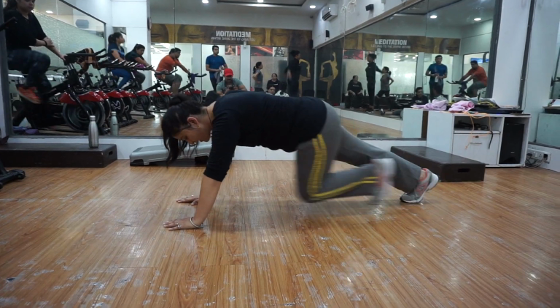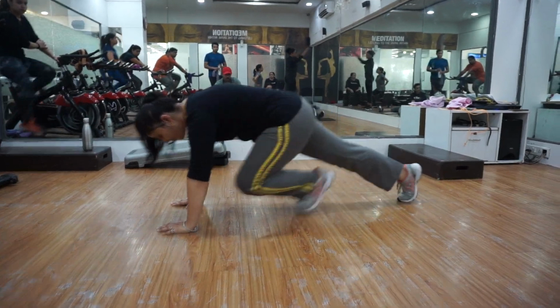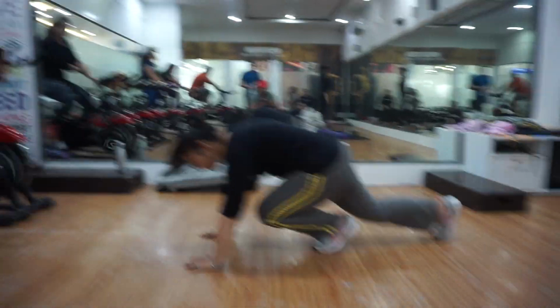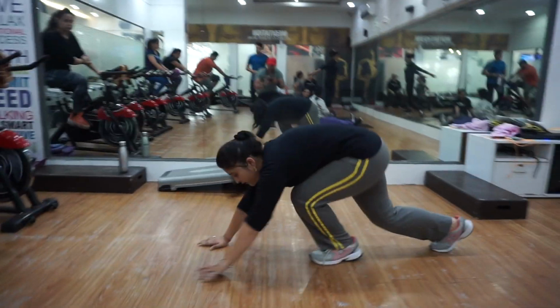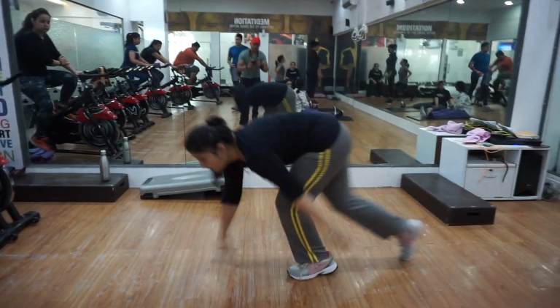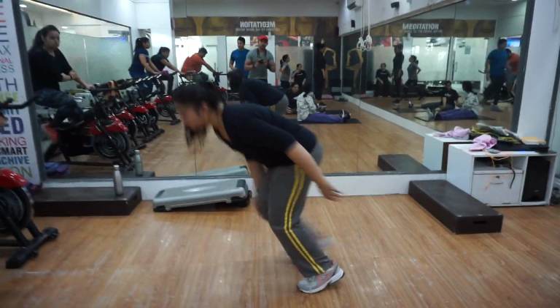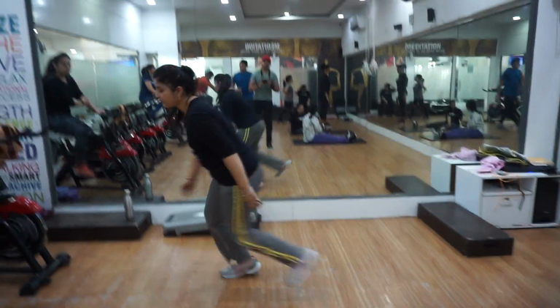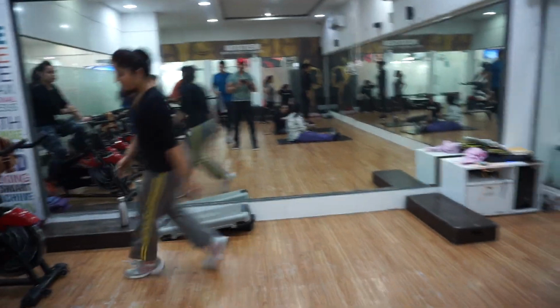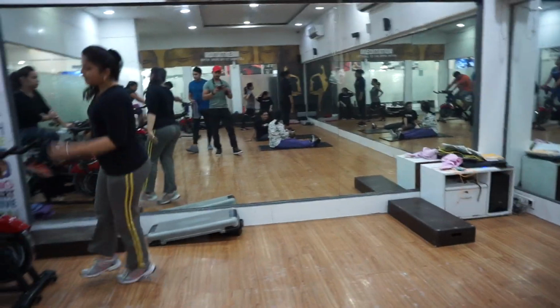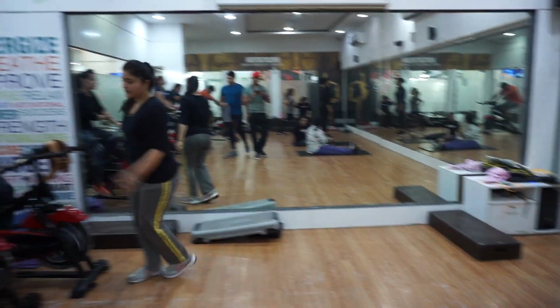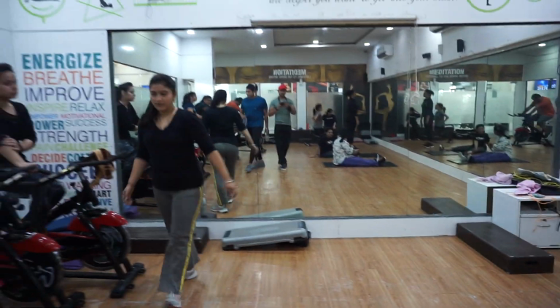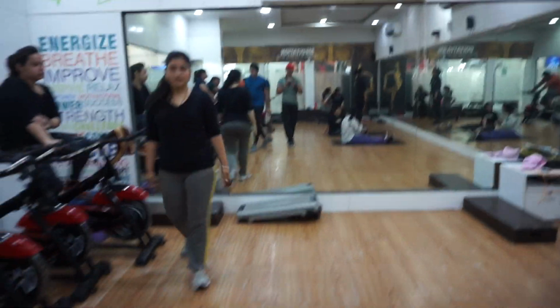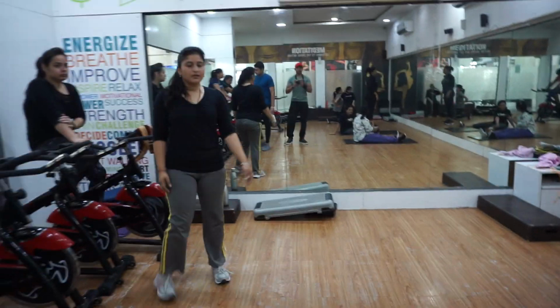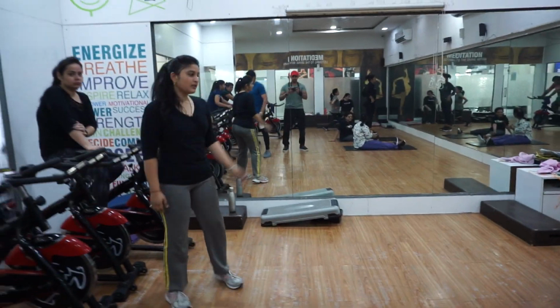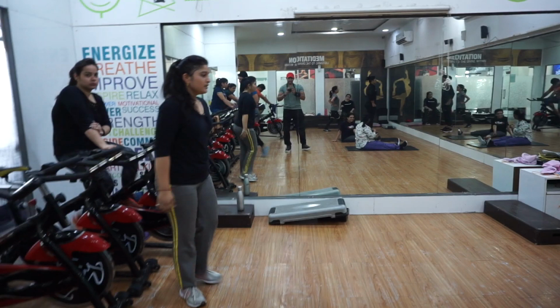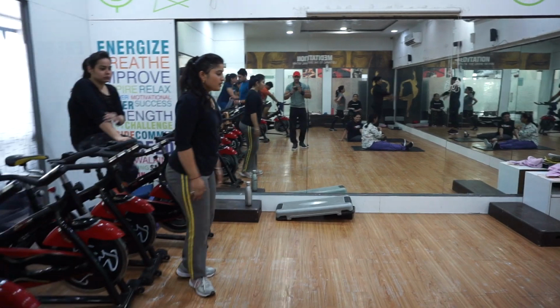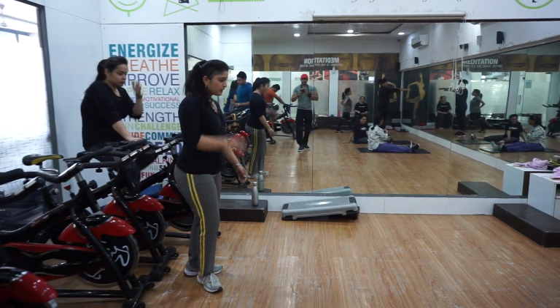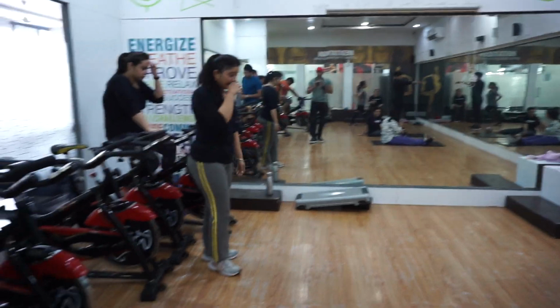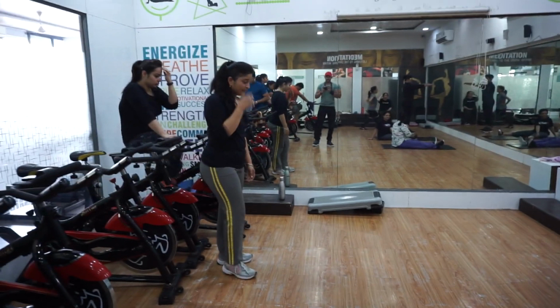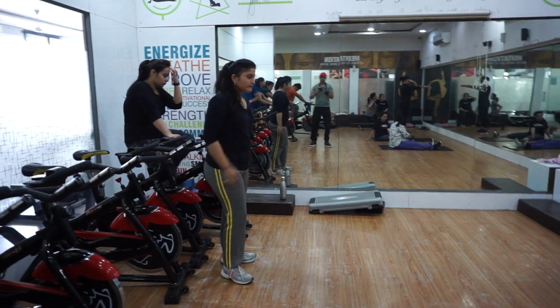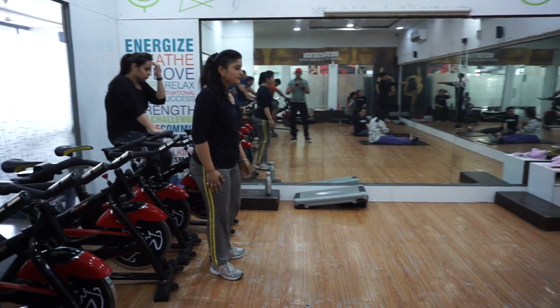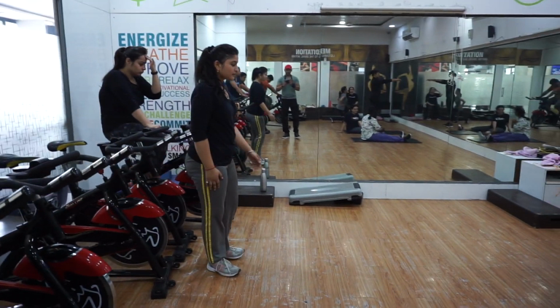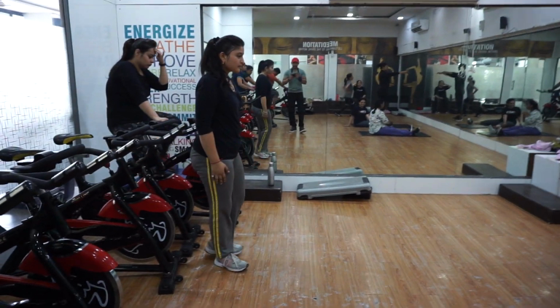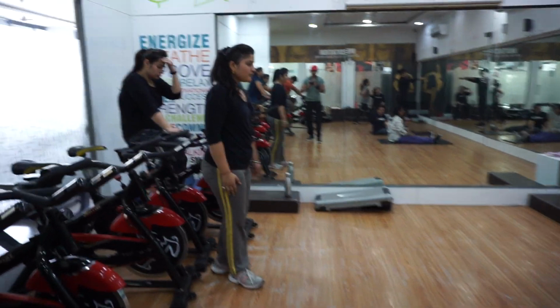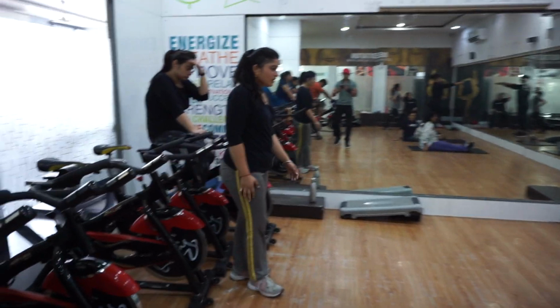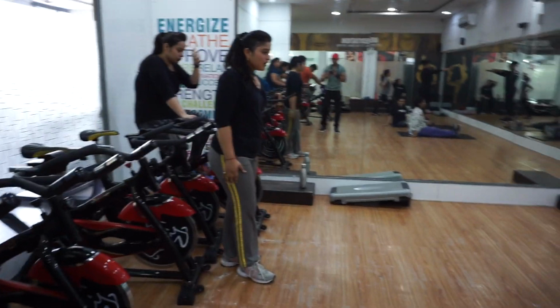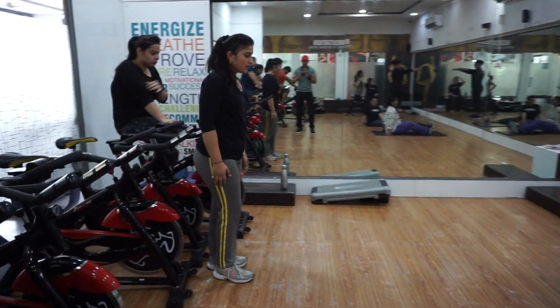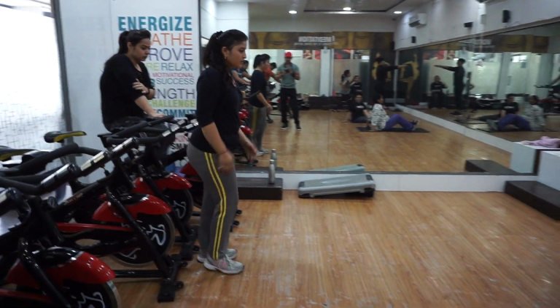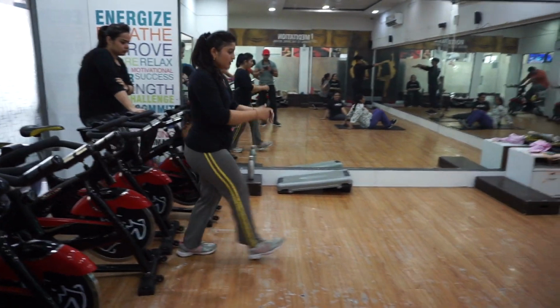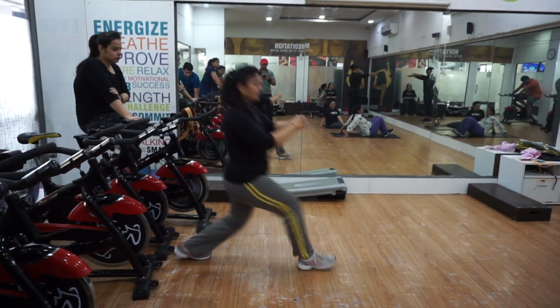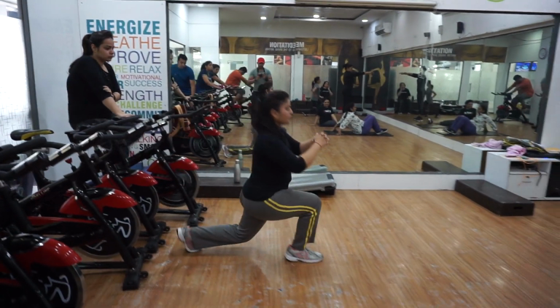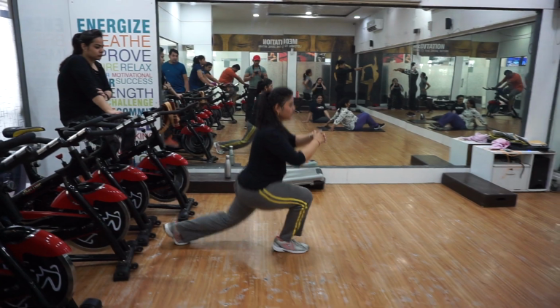Walking lunges. Countdown: 10, 9, 8, 7, 6, 5, 4, 3, 2. Start. 1.